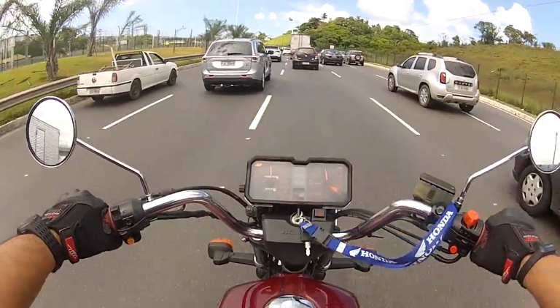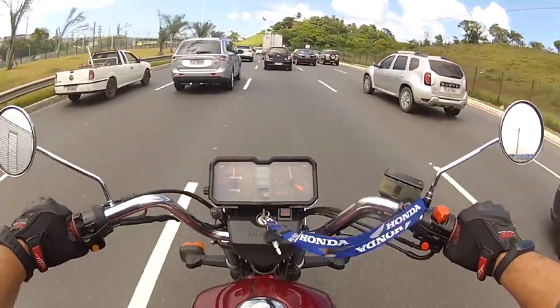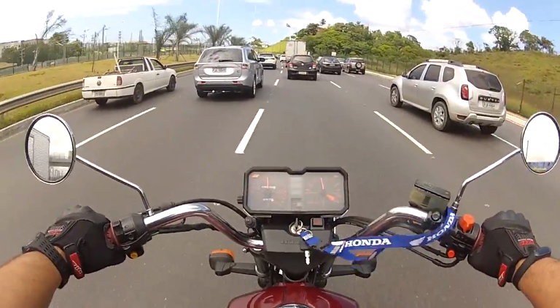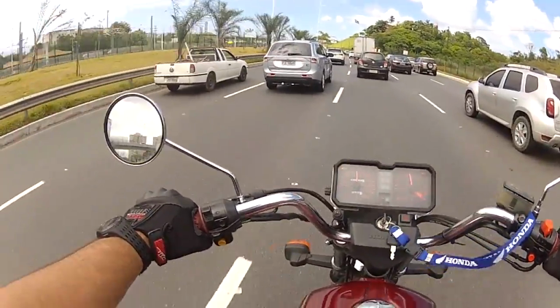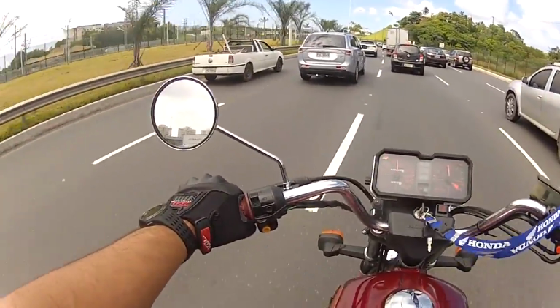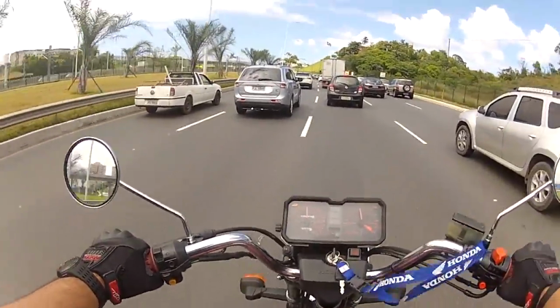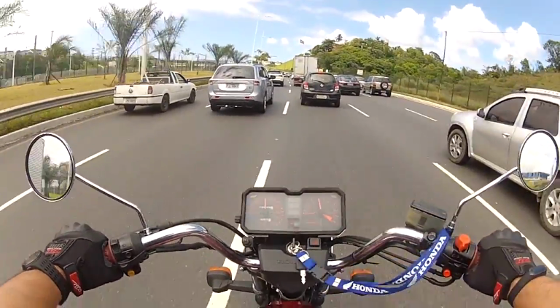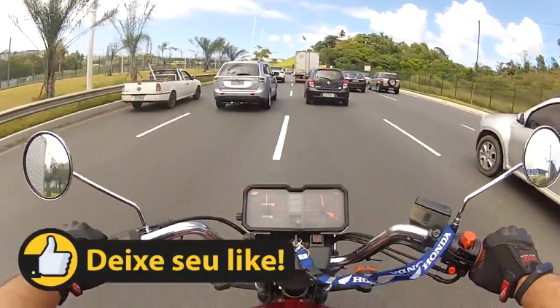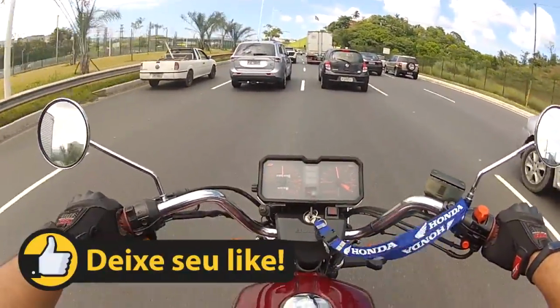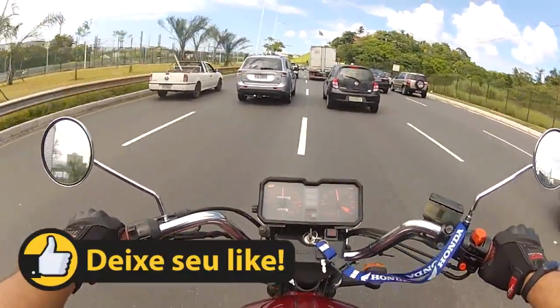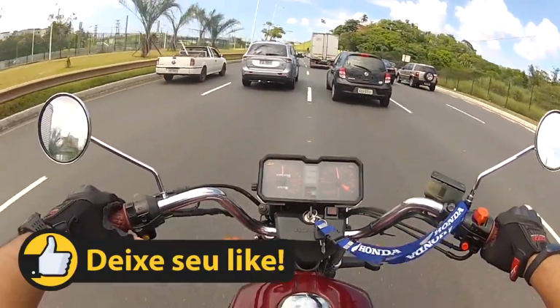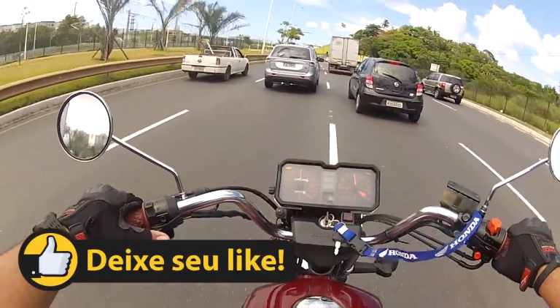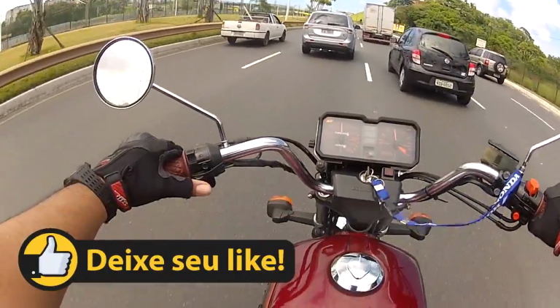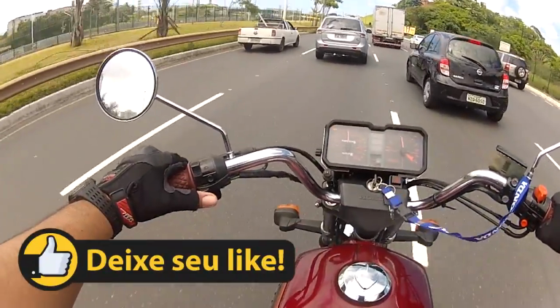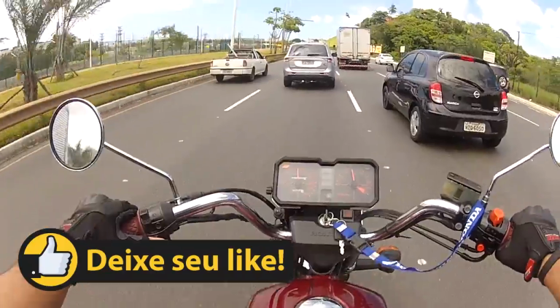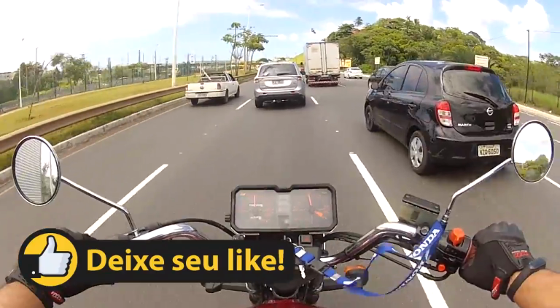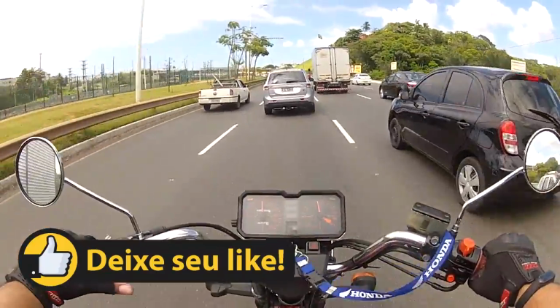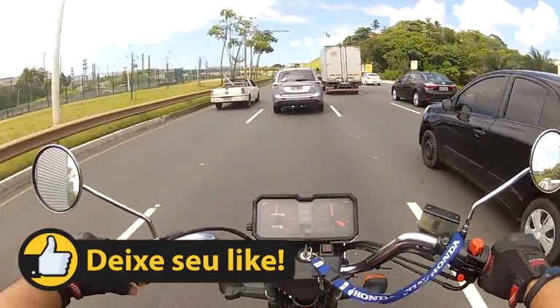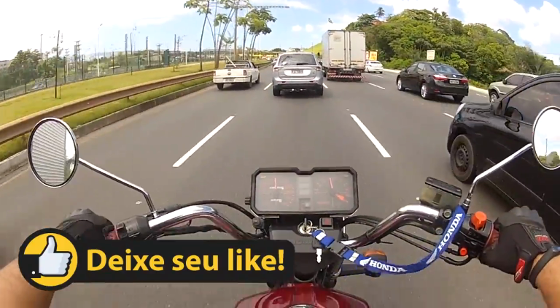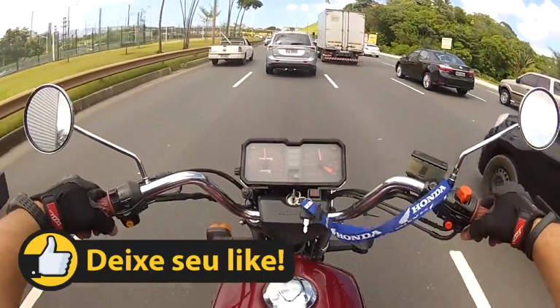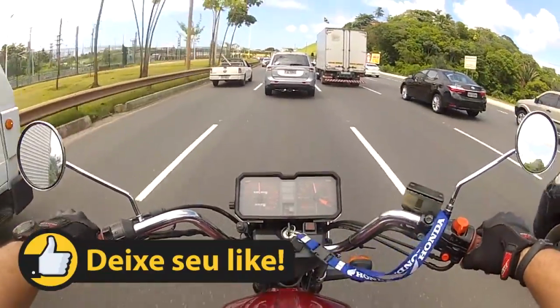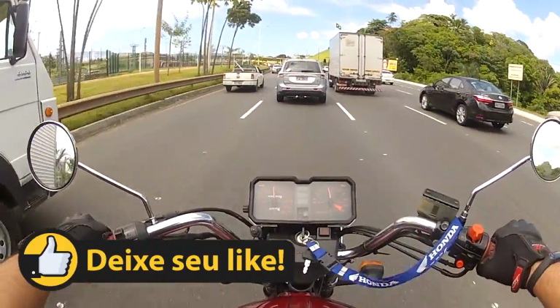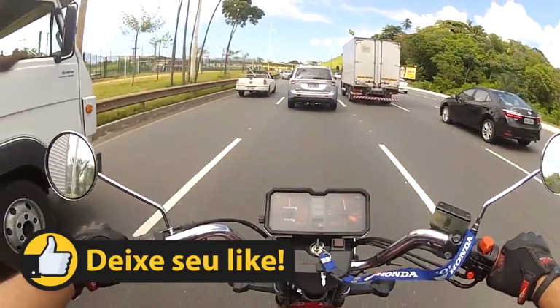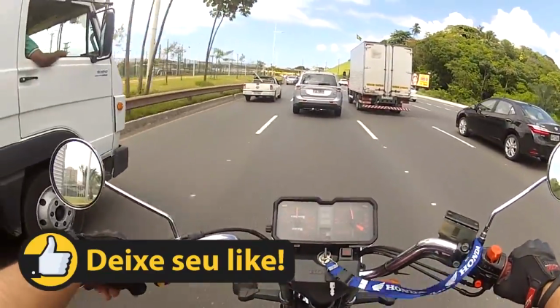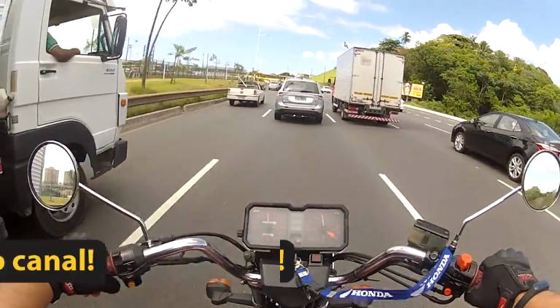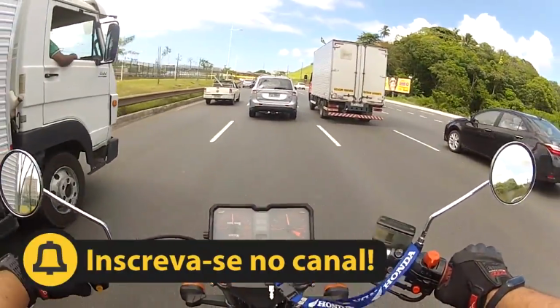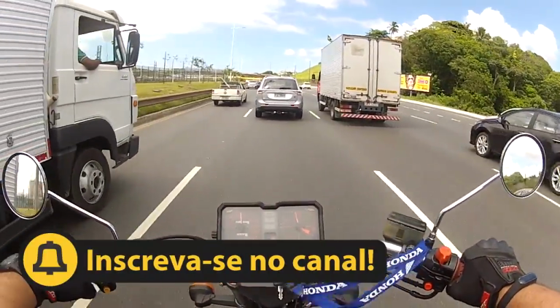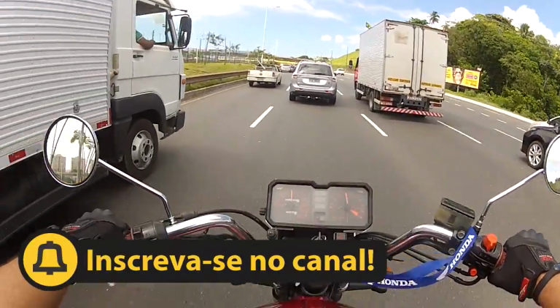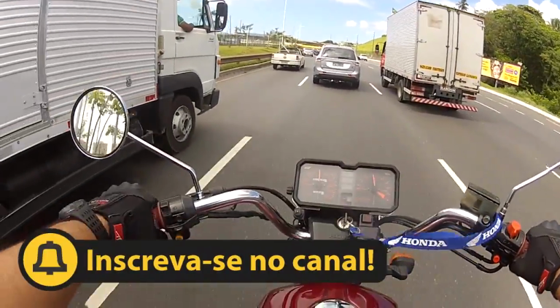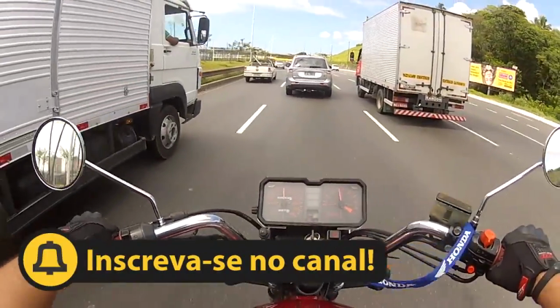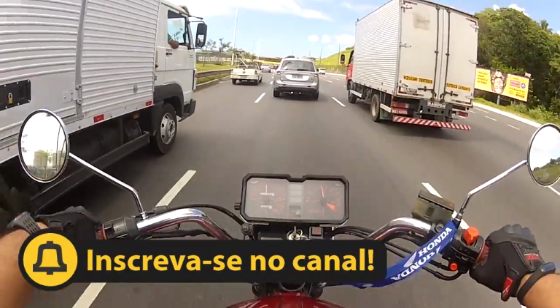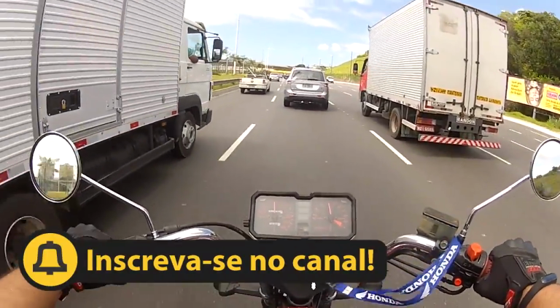Hello family, how are you doing? Today I'm here in the CB Zona — I just wanted to talk about the upgrades that I did.